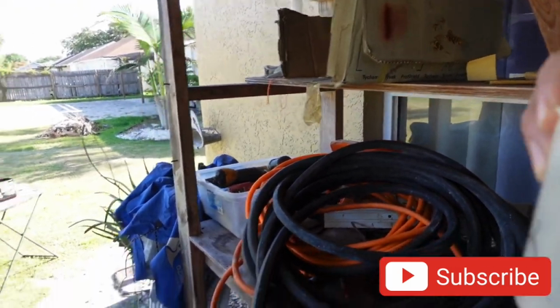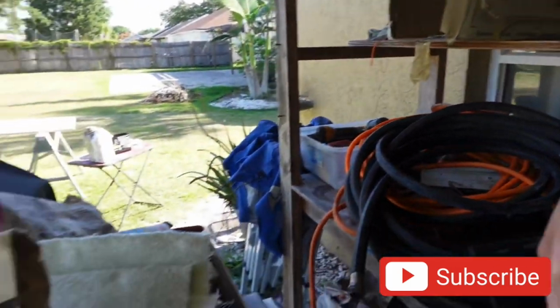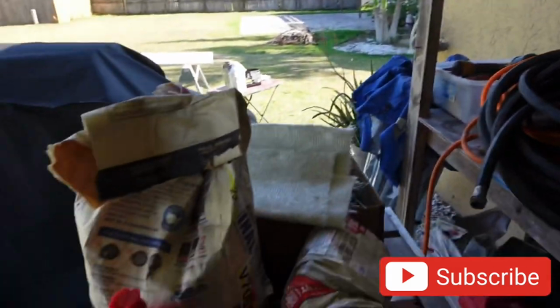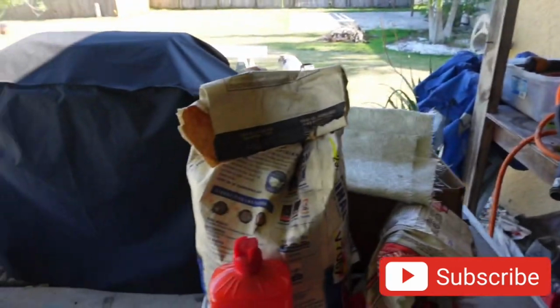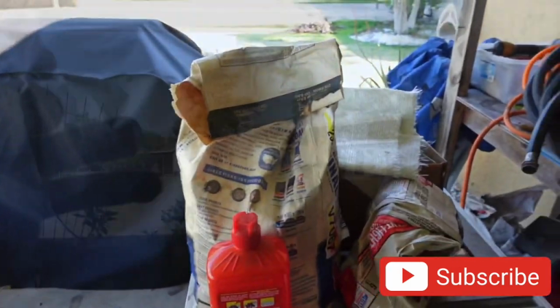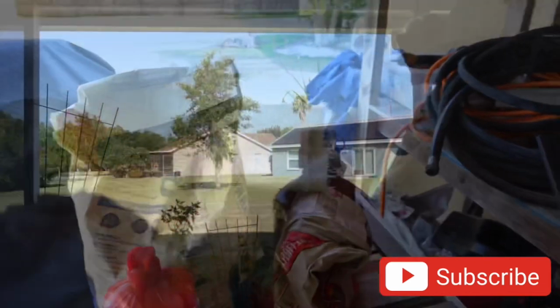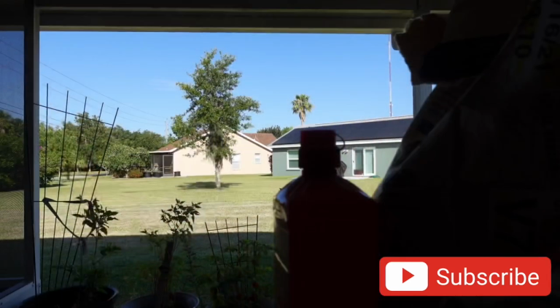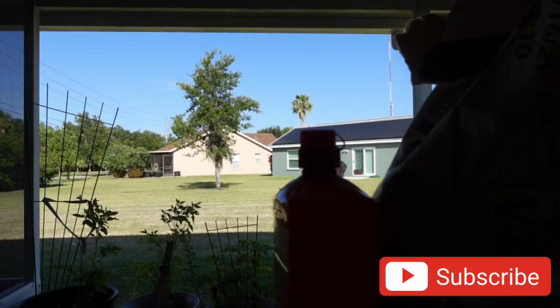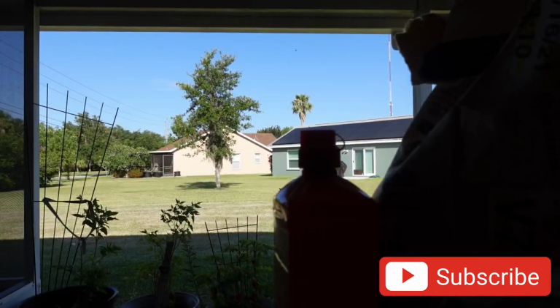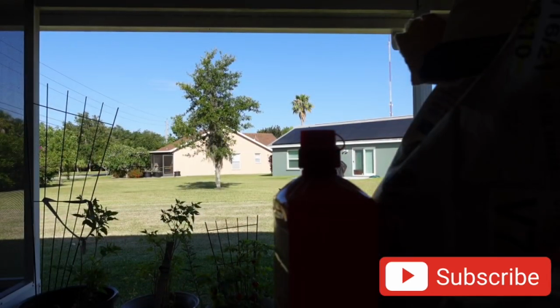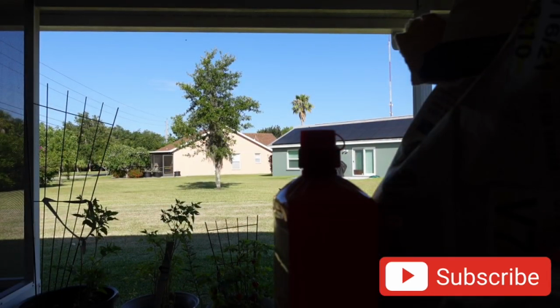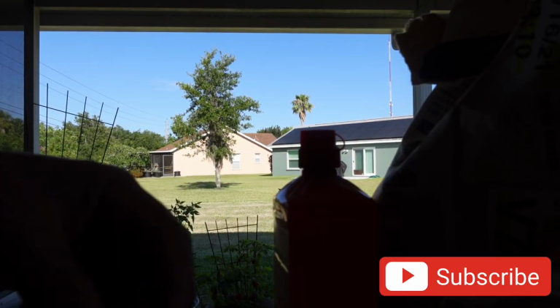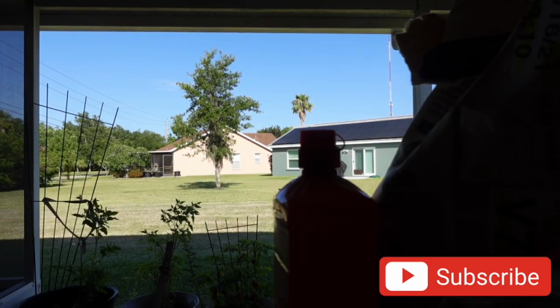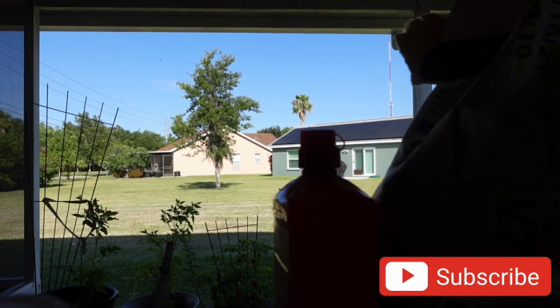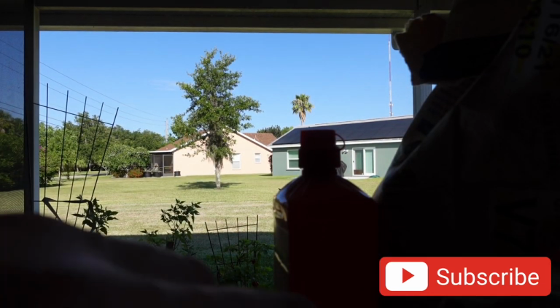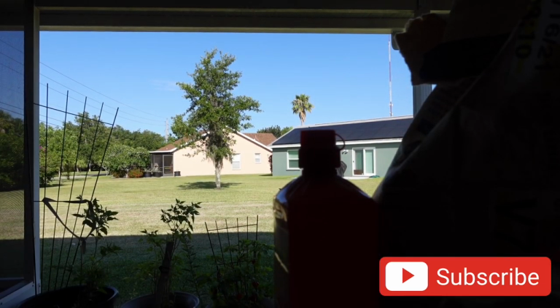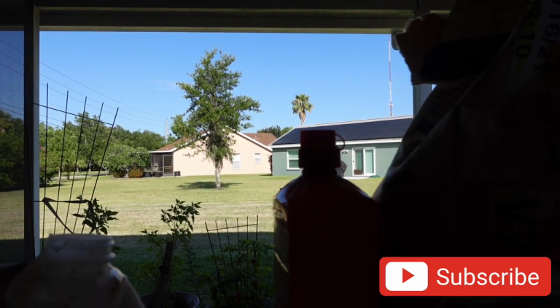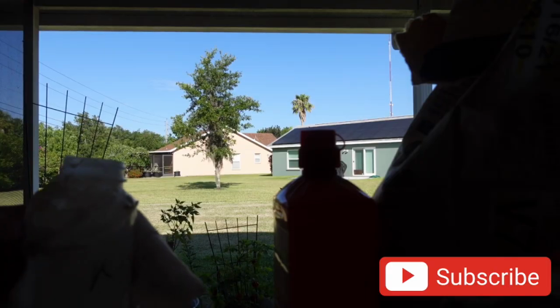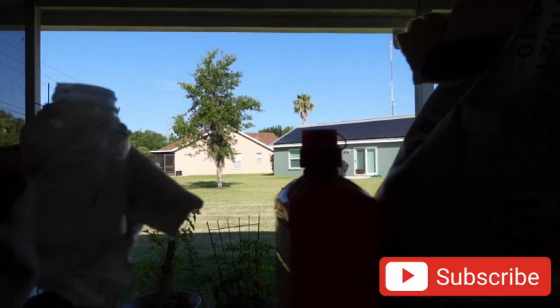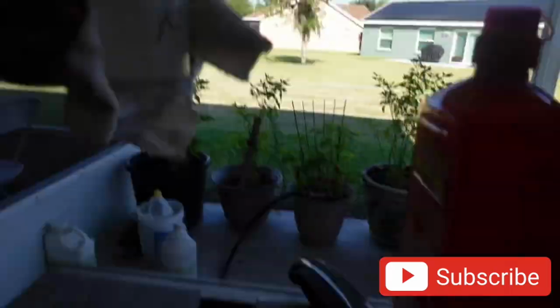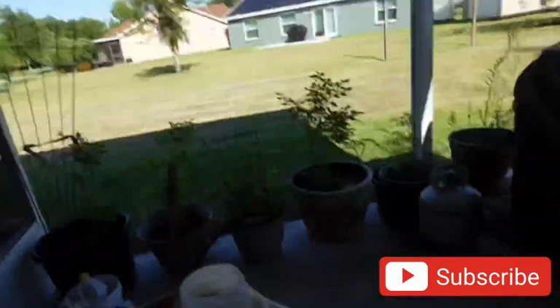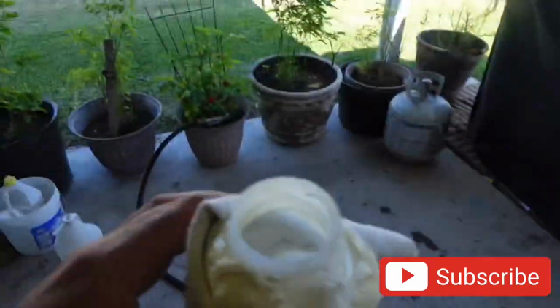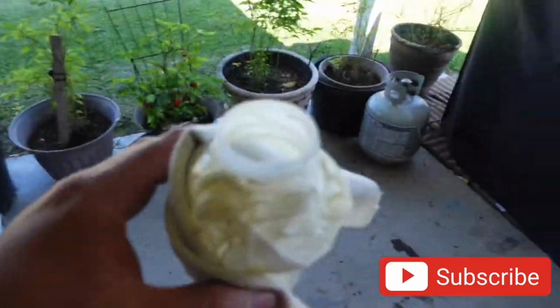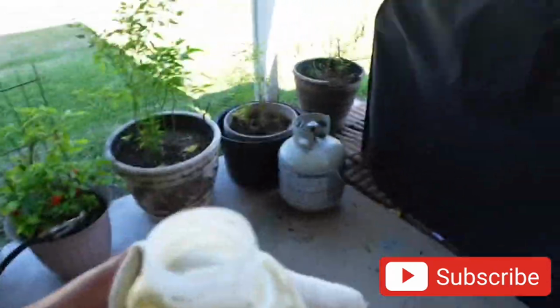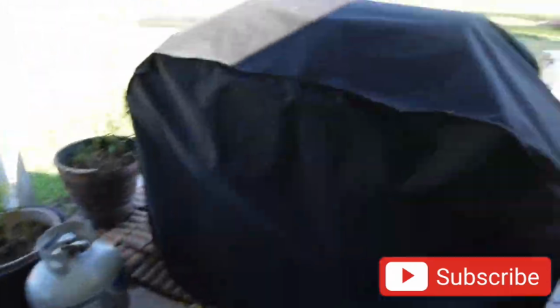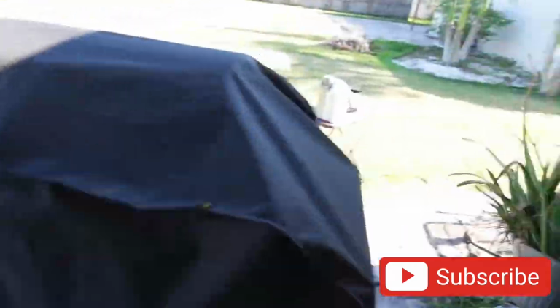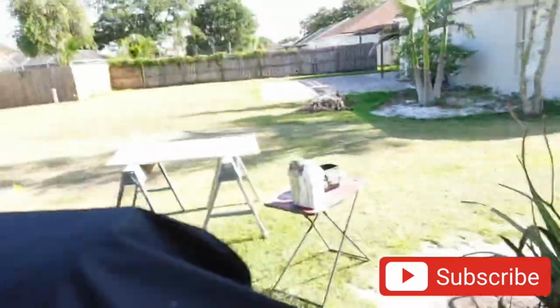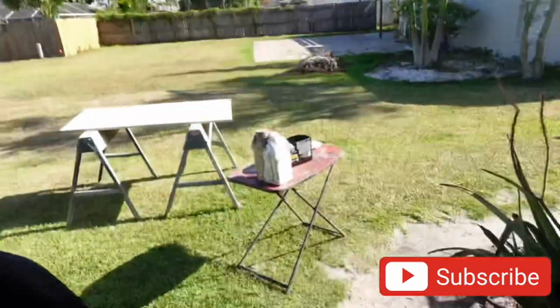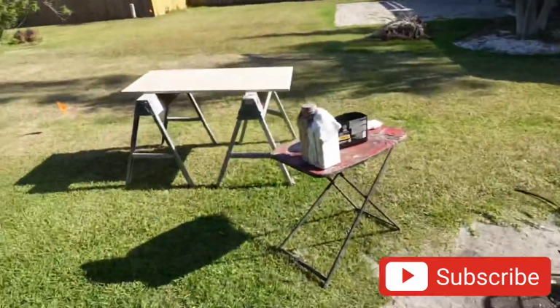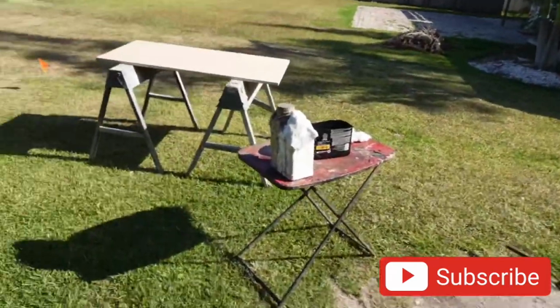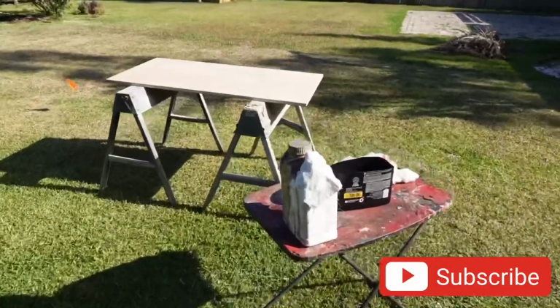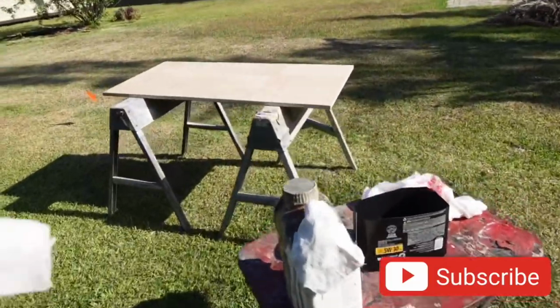Okay, we just got confirmation that this is MEKP, and this is the hardener for the resin. So we're not going to dump that much in it.